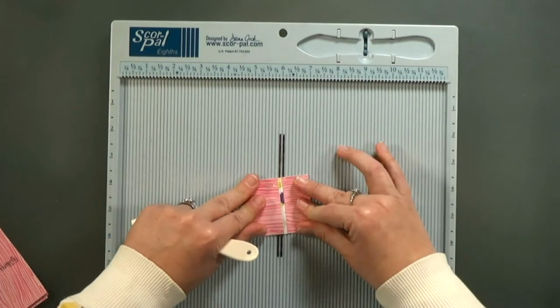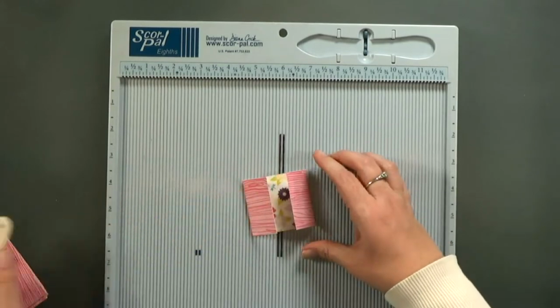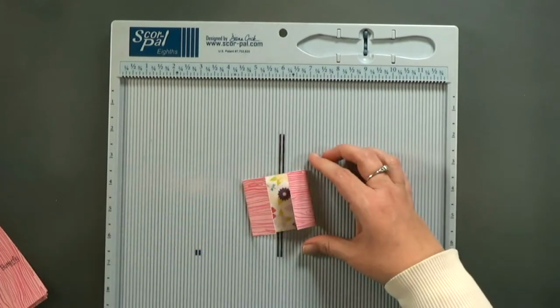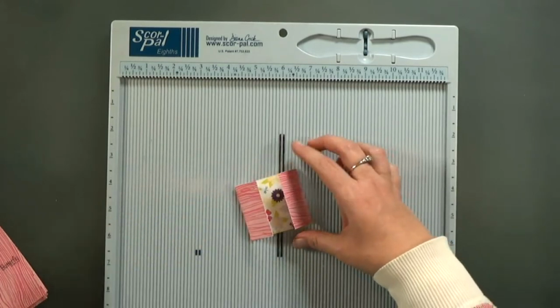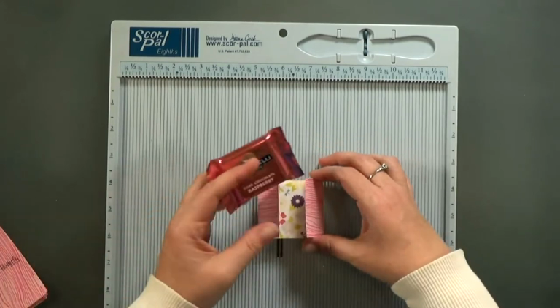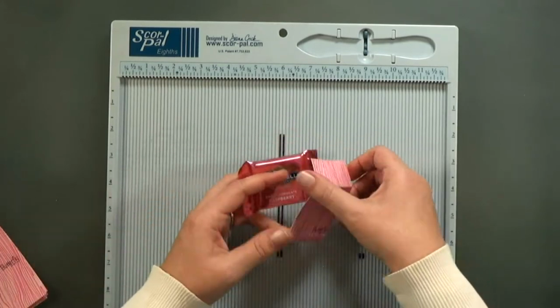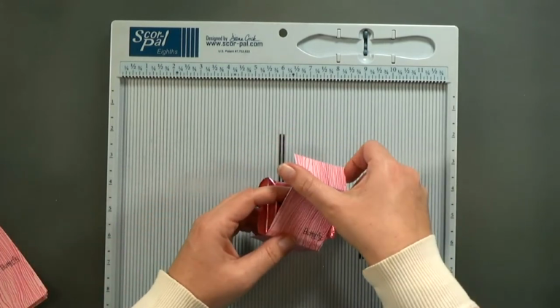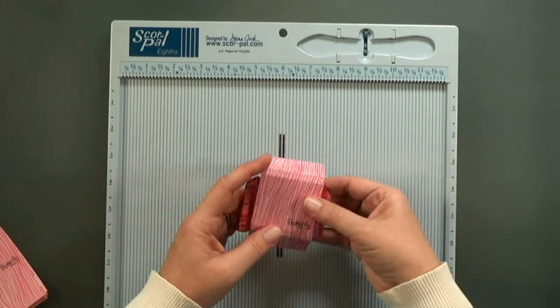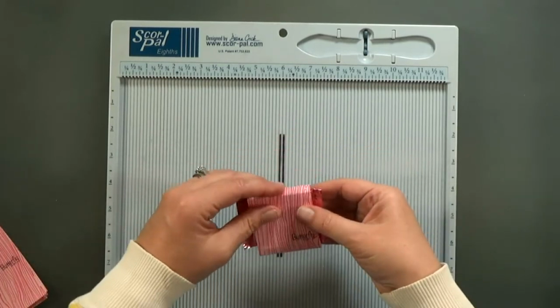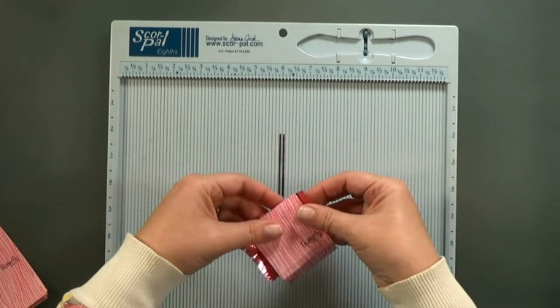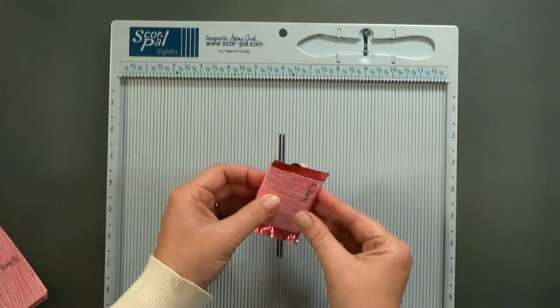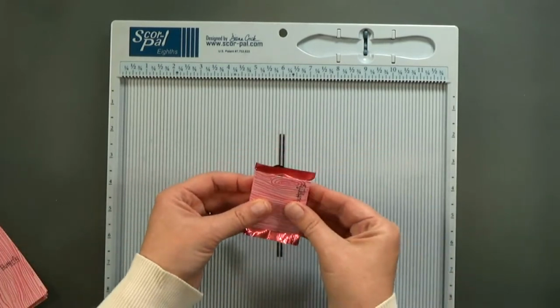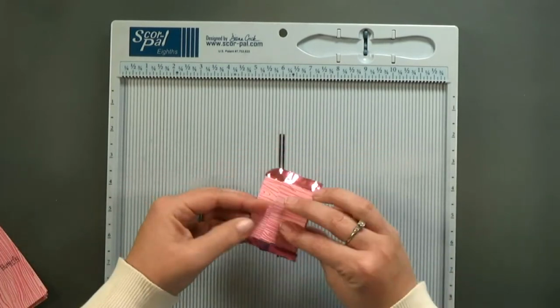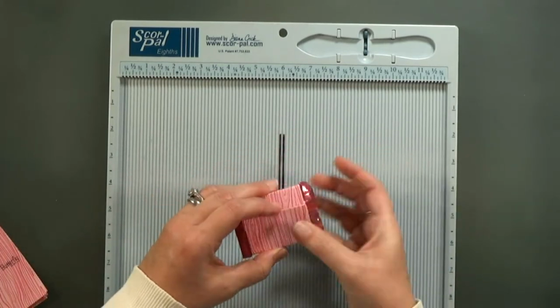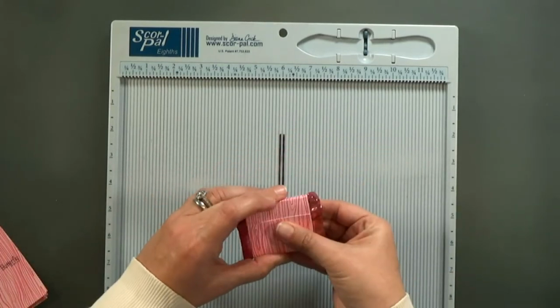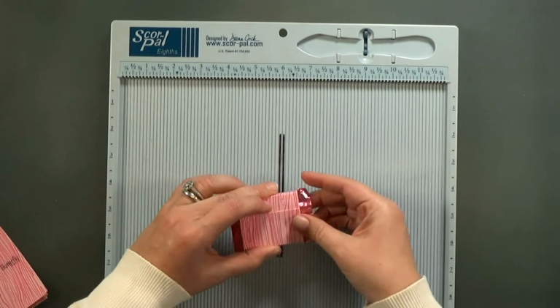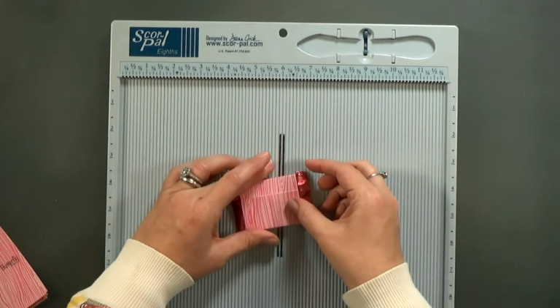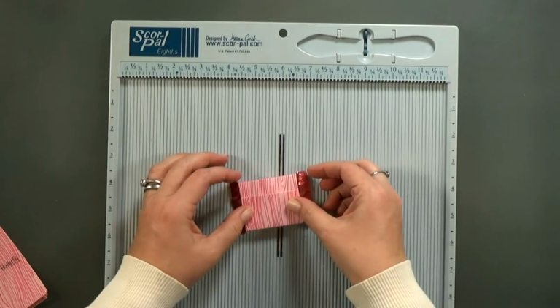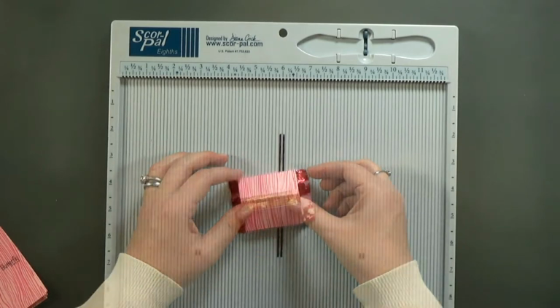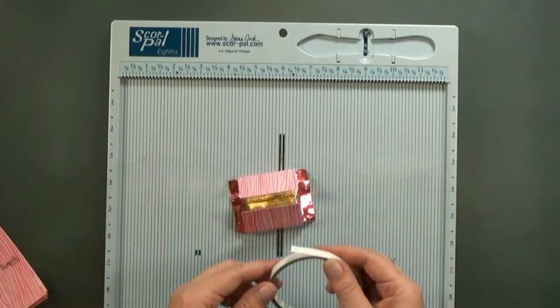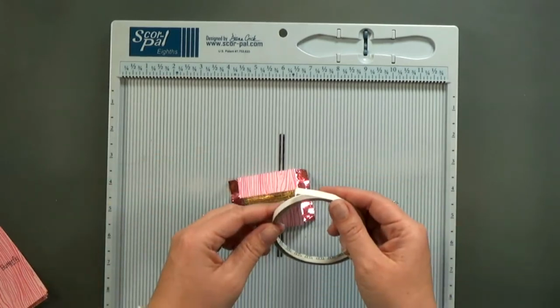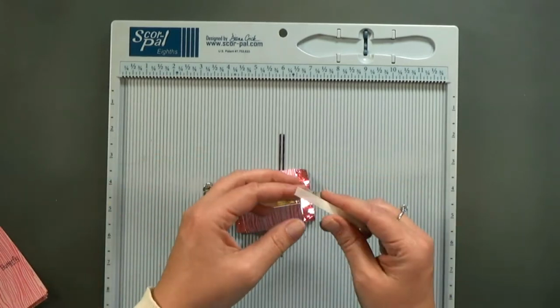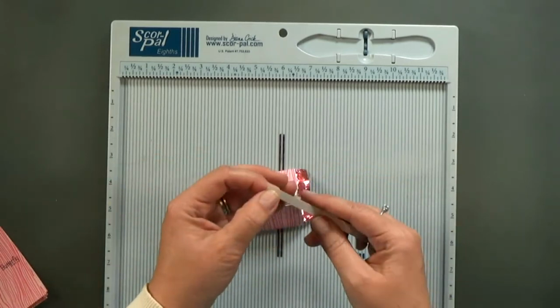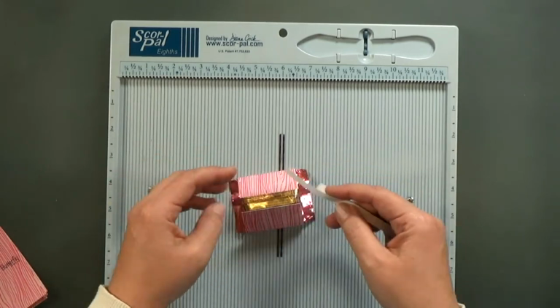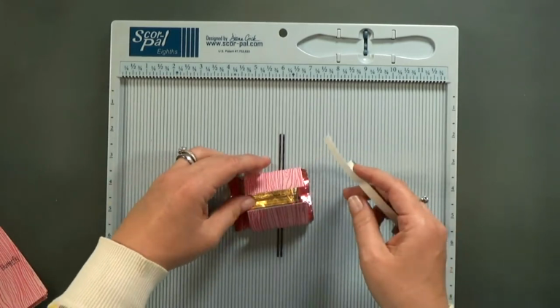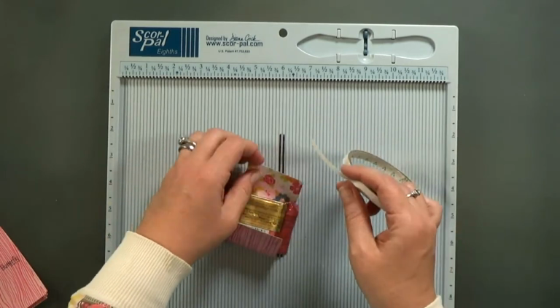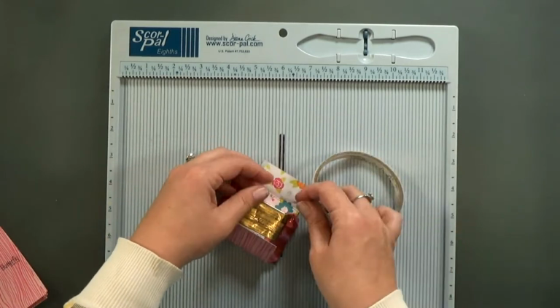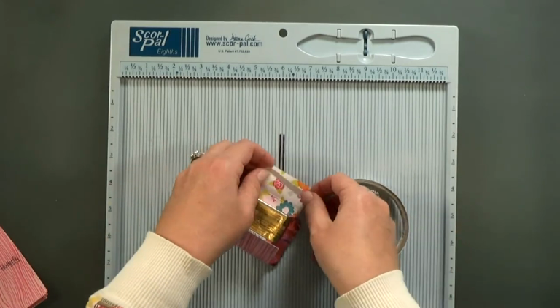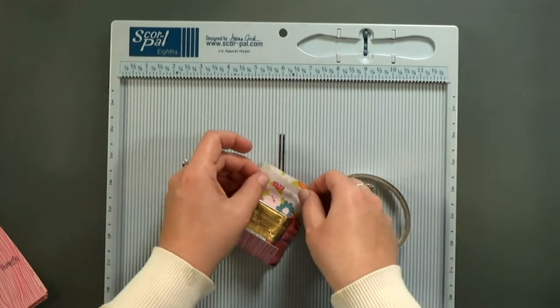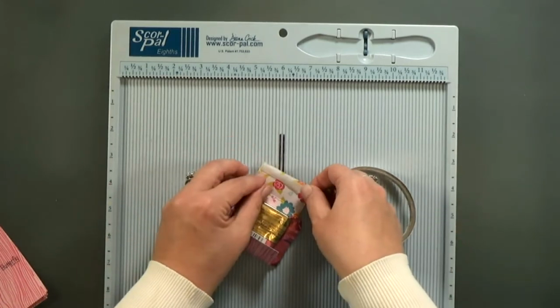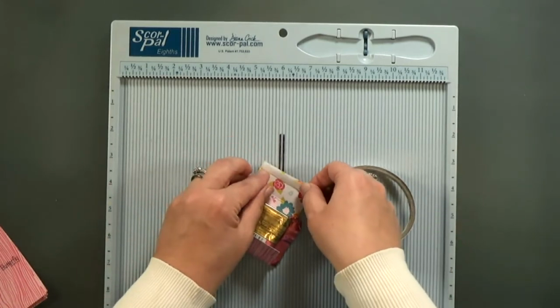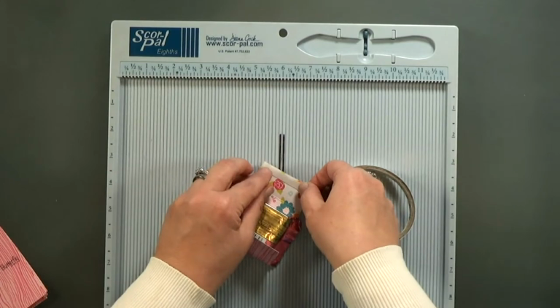Then I'll wrap them around the chocolate and make sure that everything lines up. I use a piece of double-stick tape to secure them in place.